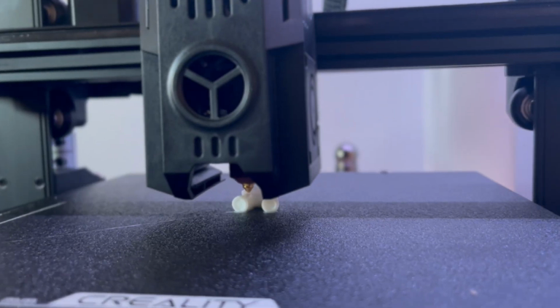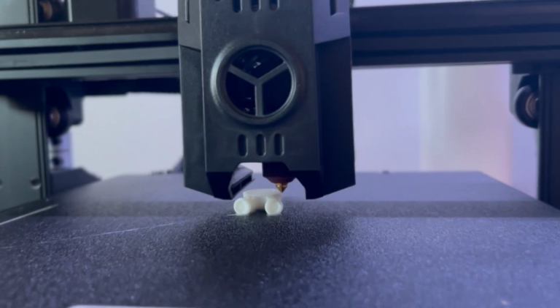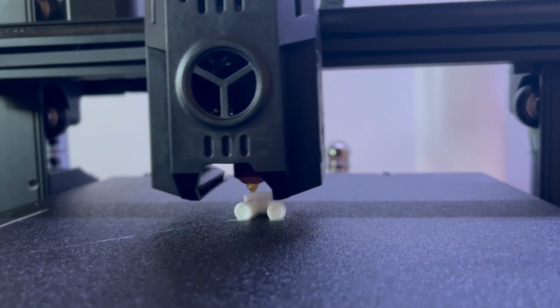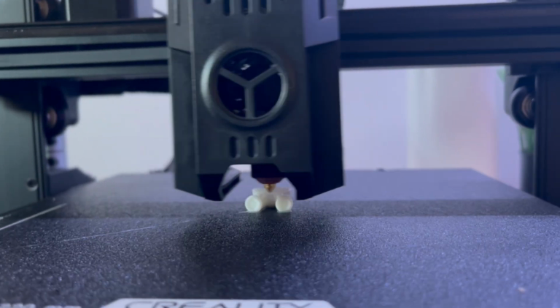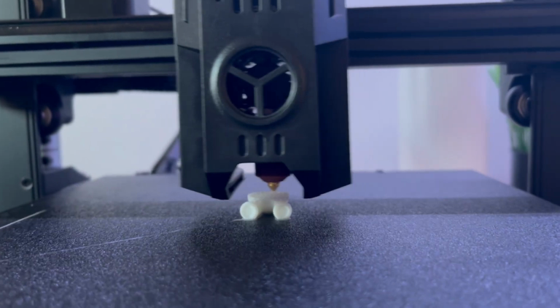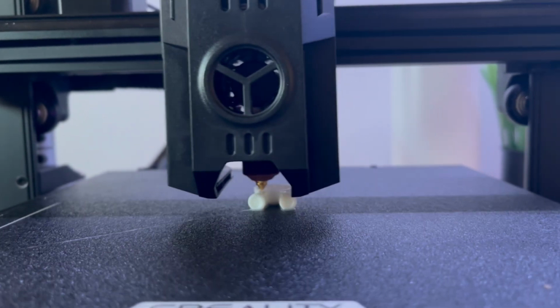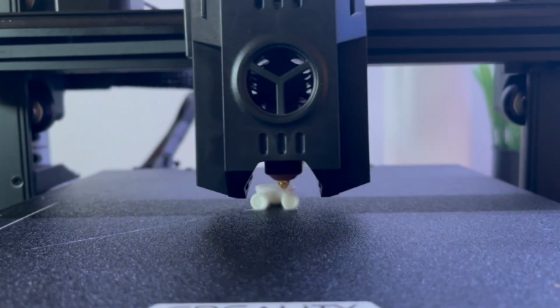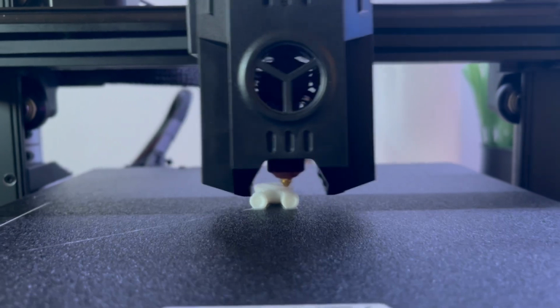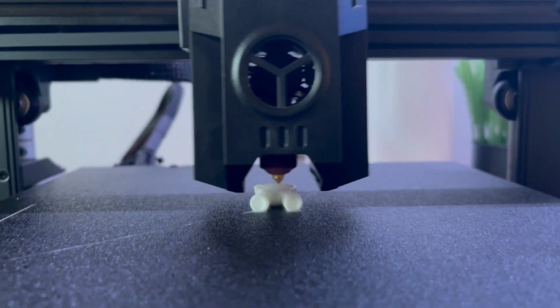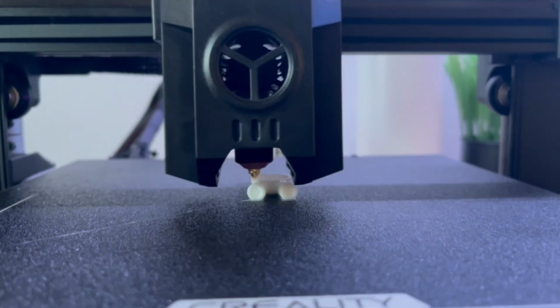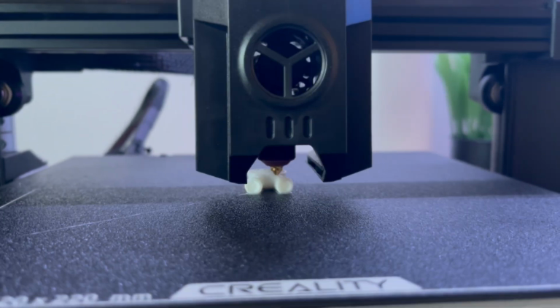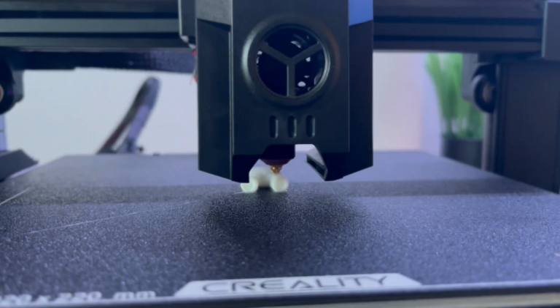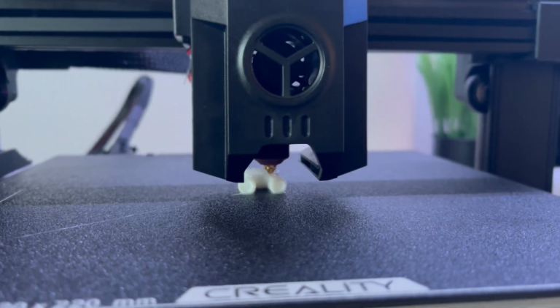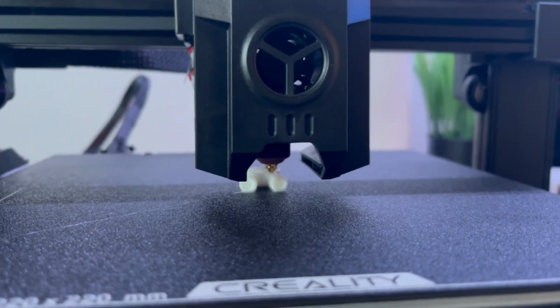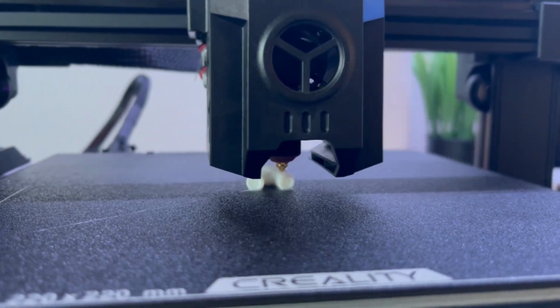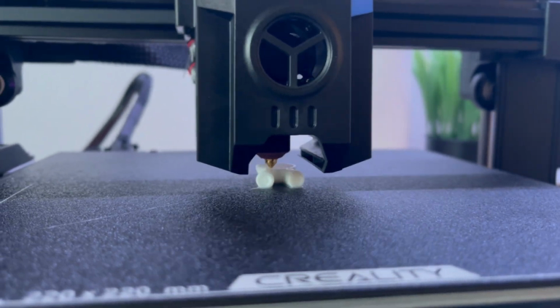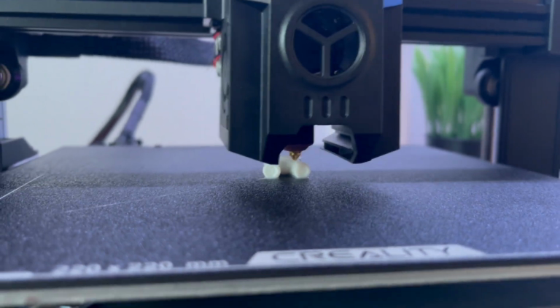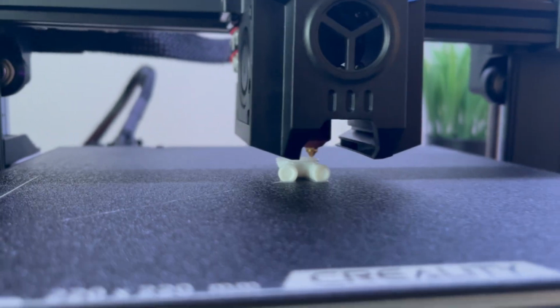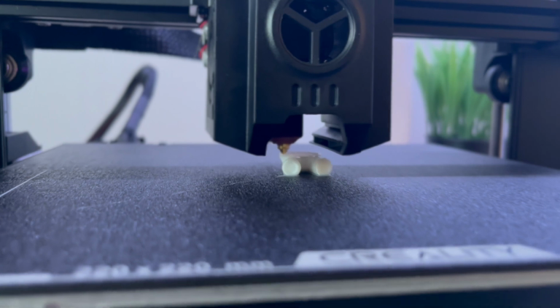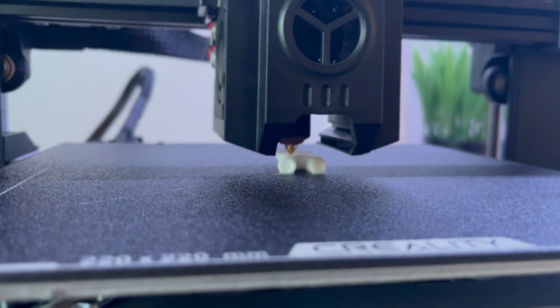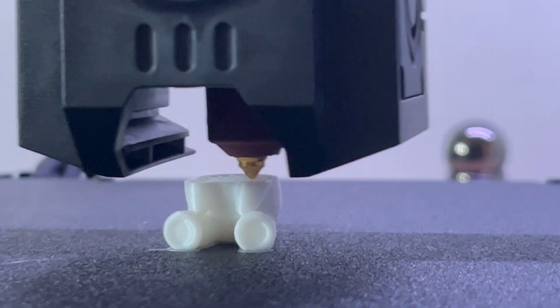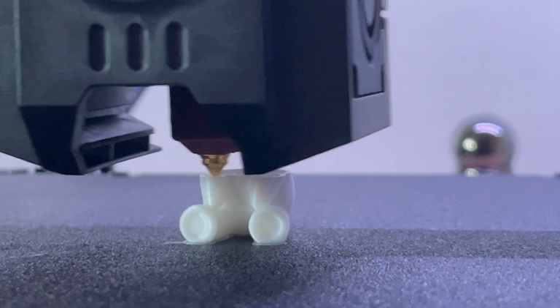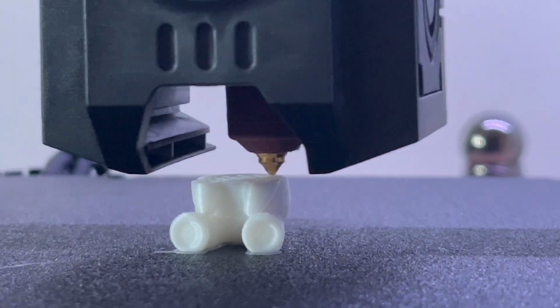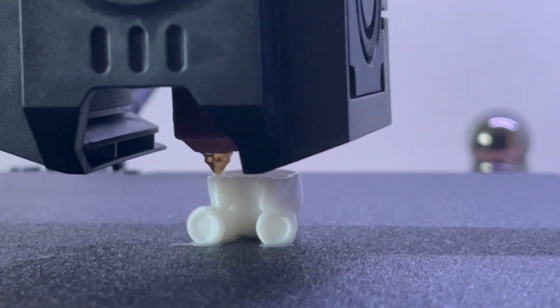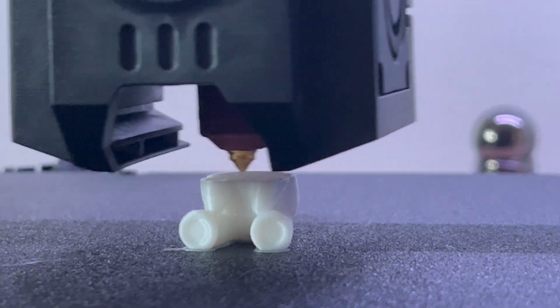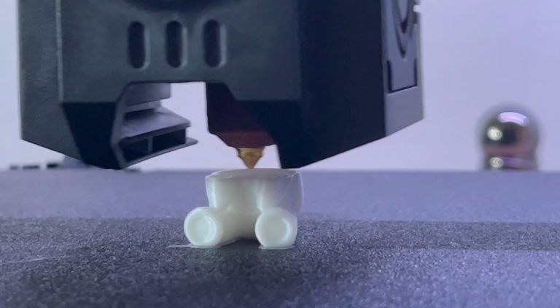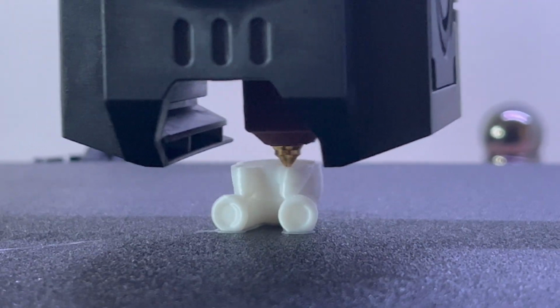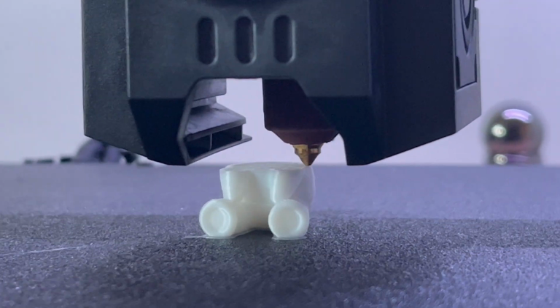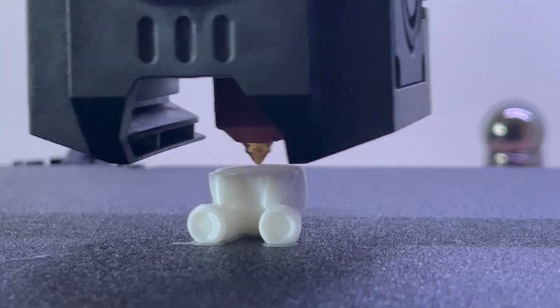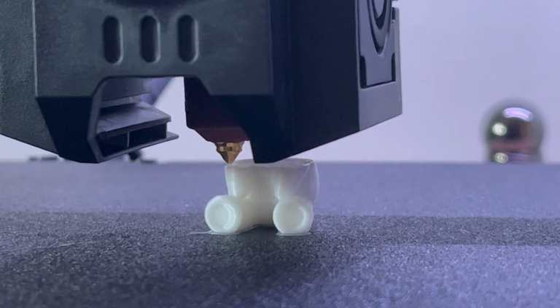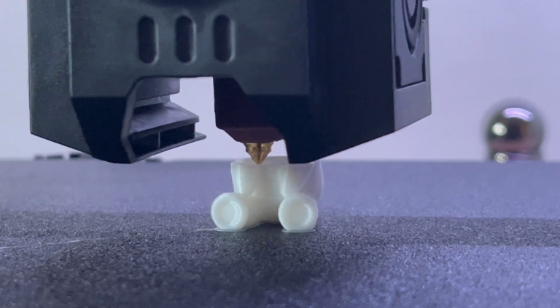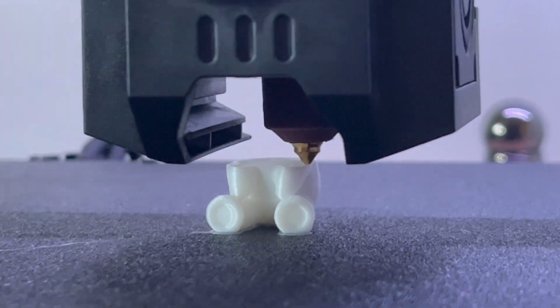And this is the second print — it will be a teddy bear. You can also check my prints on my page. I make shorts about them.